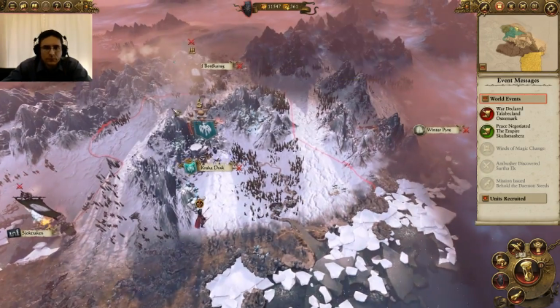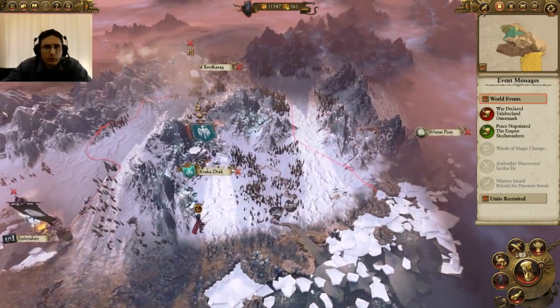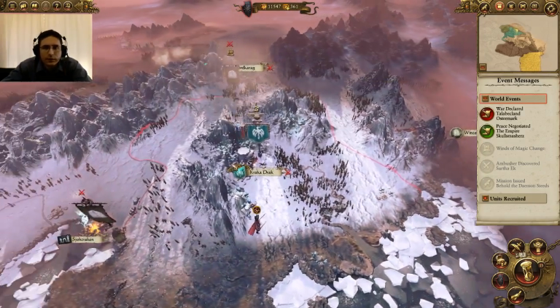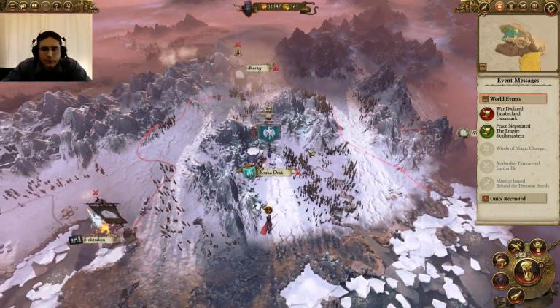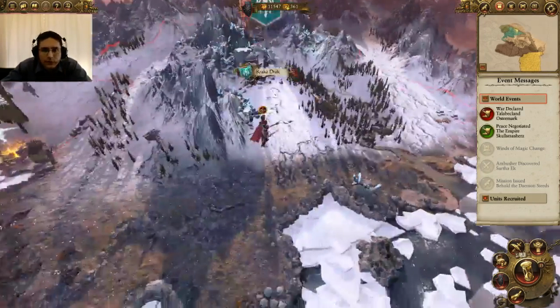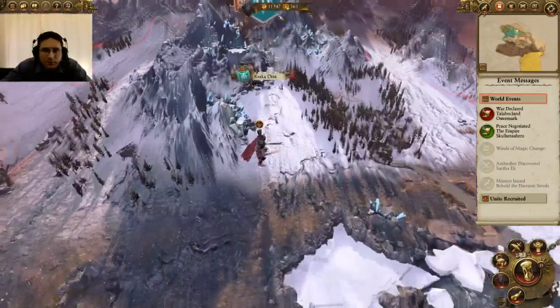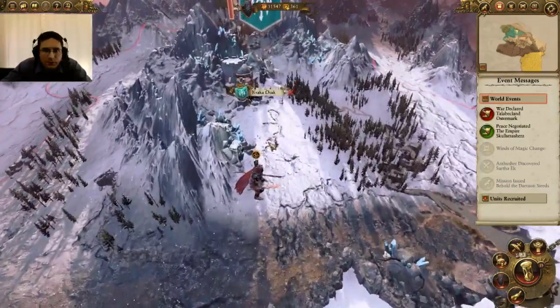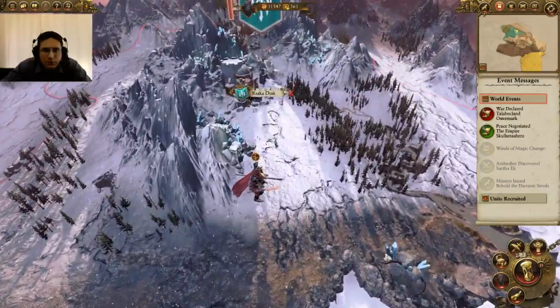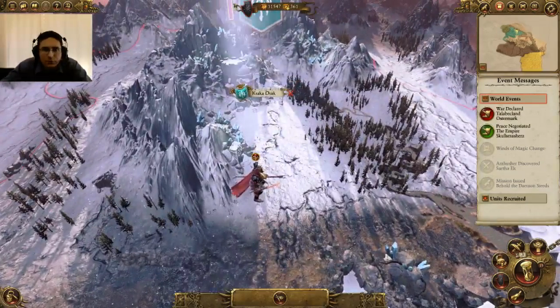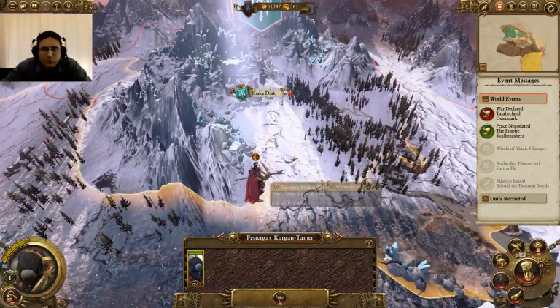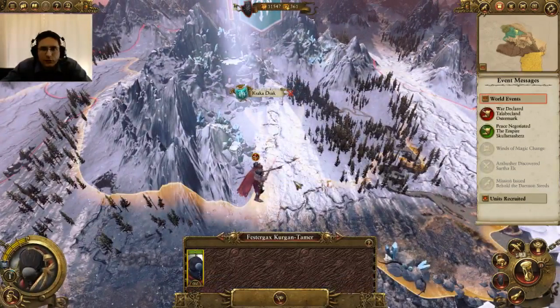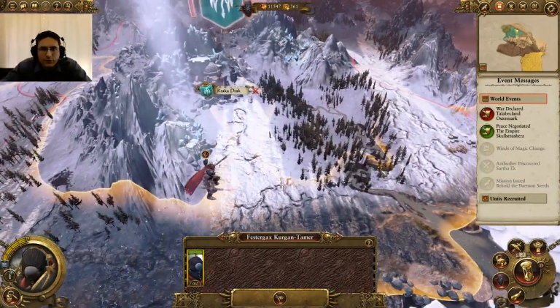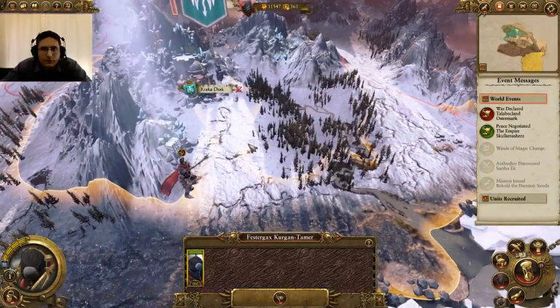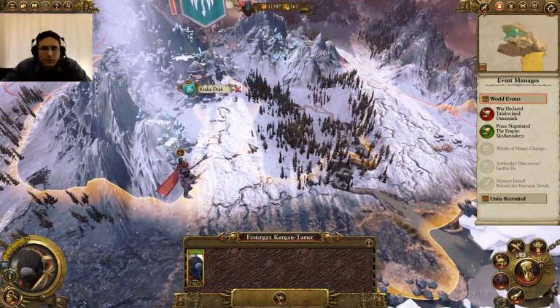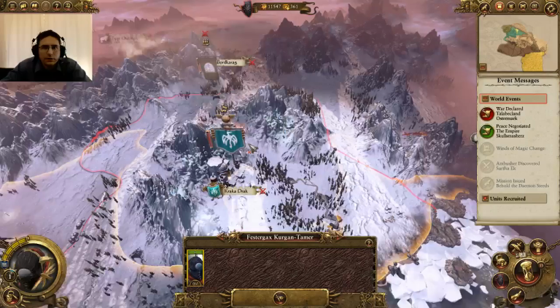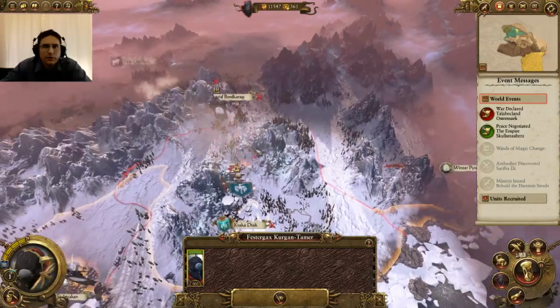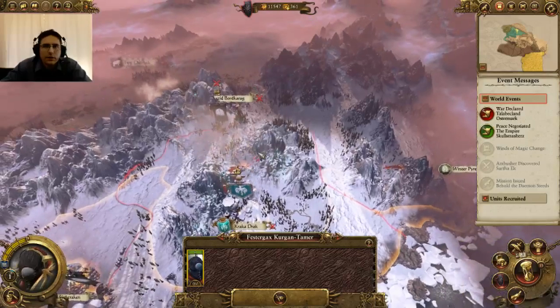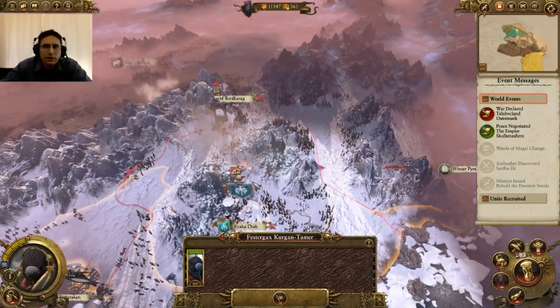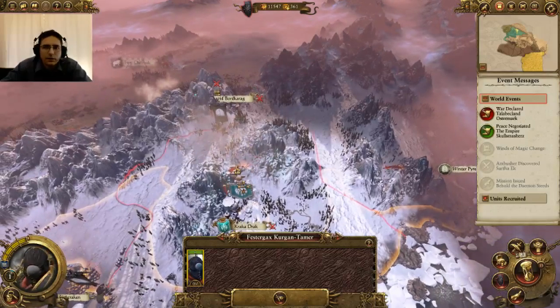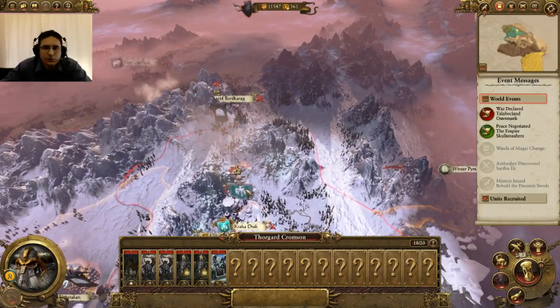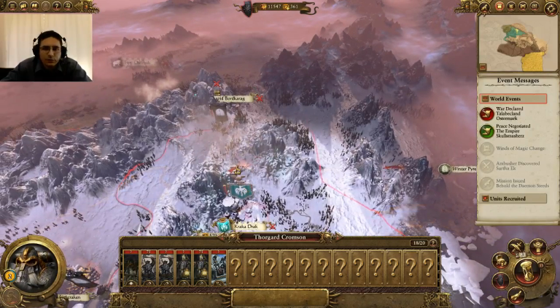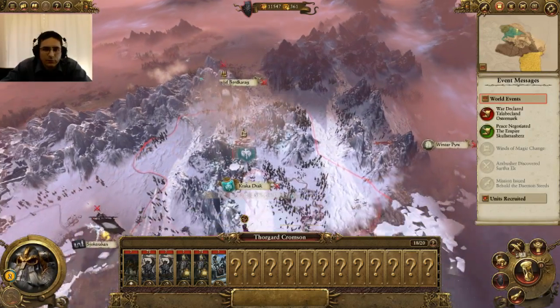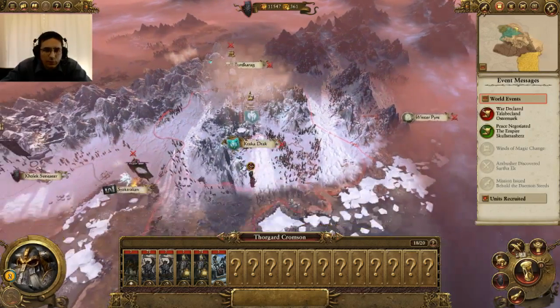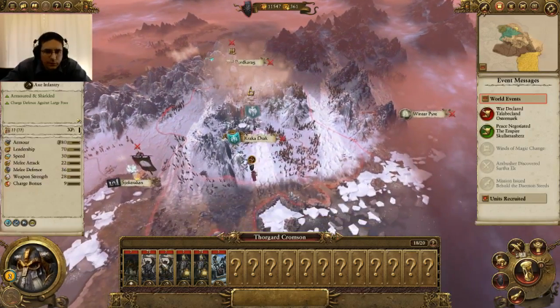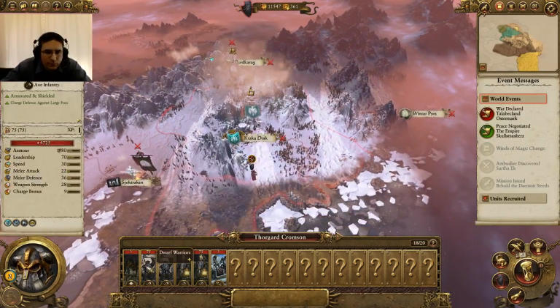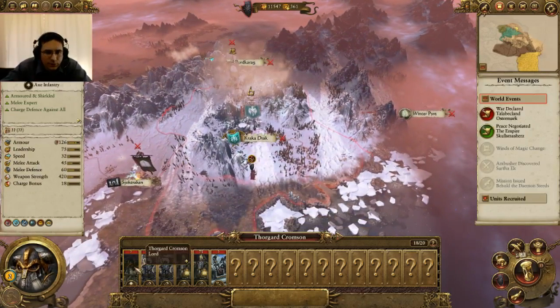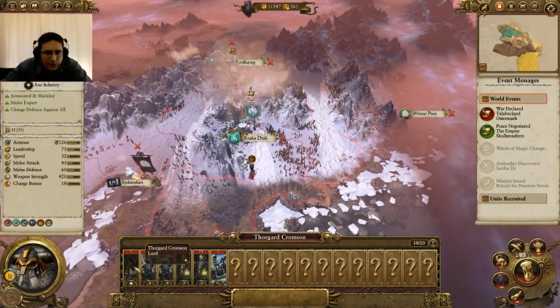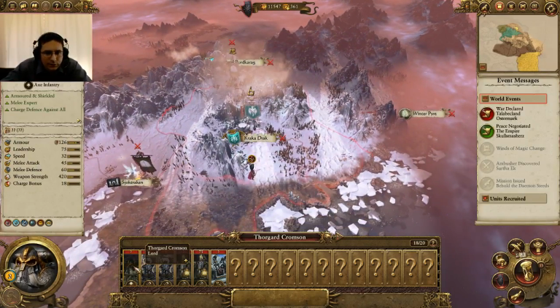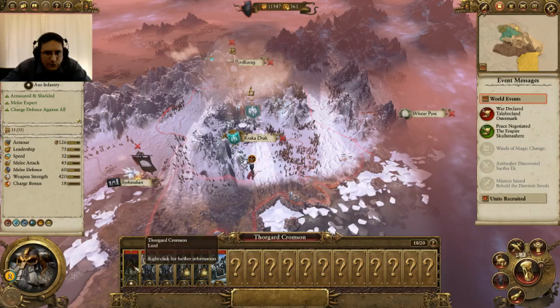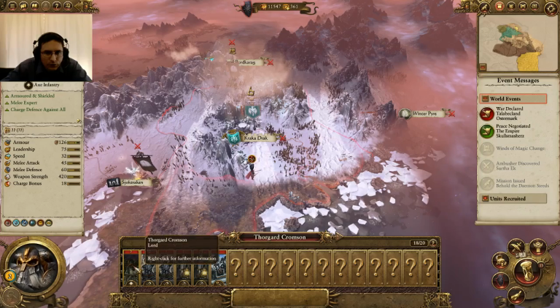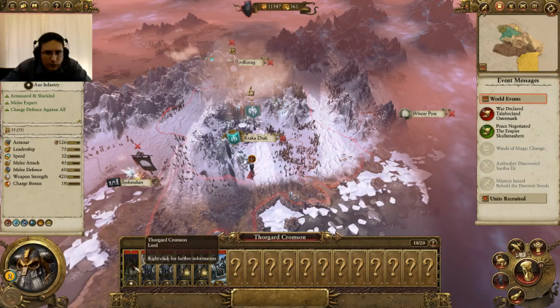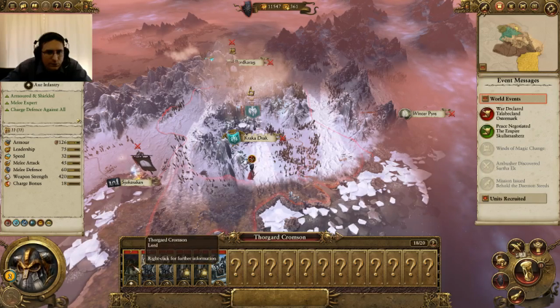Welcome back everyone, this is Papa Sean and I'm going to show you how to assassinate a general of an army. We're looking to kill this Thorgrad Cromson.